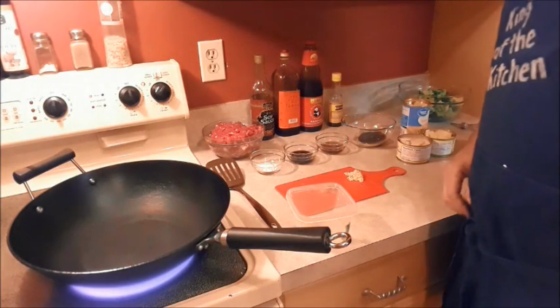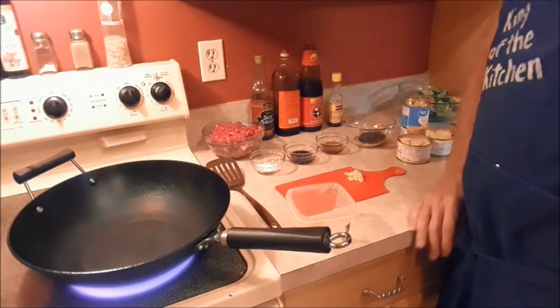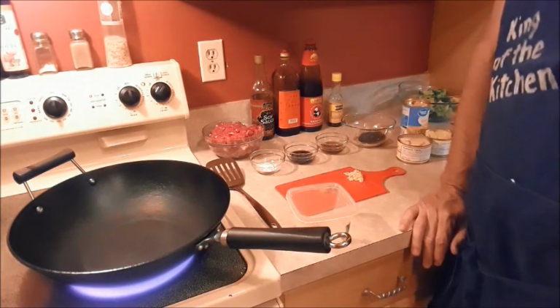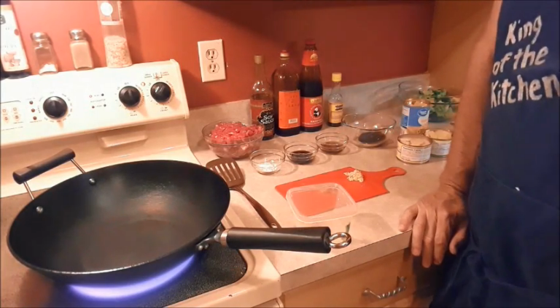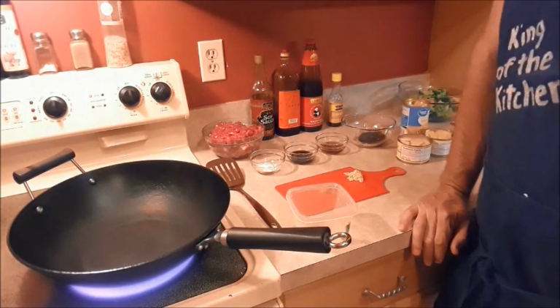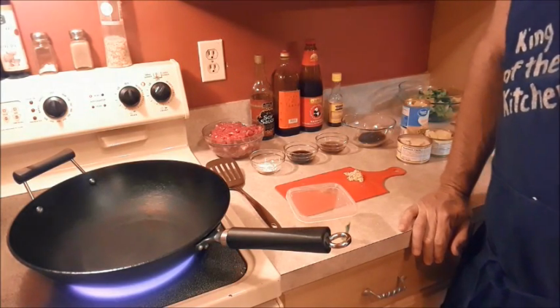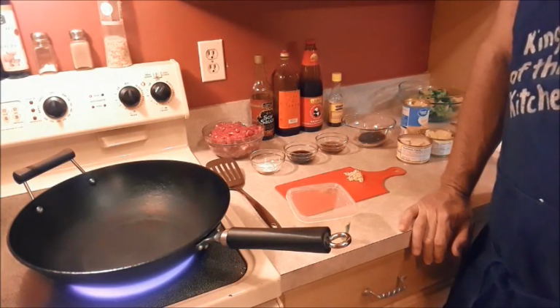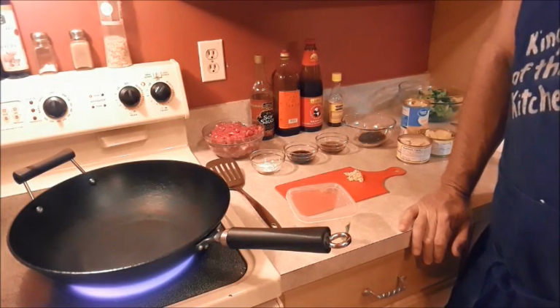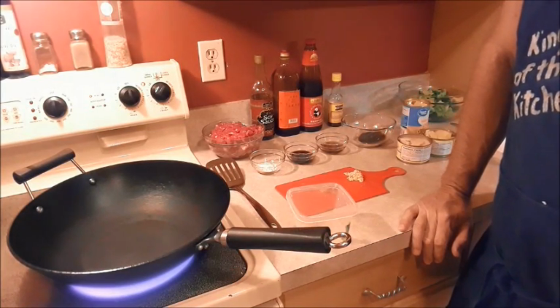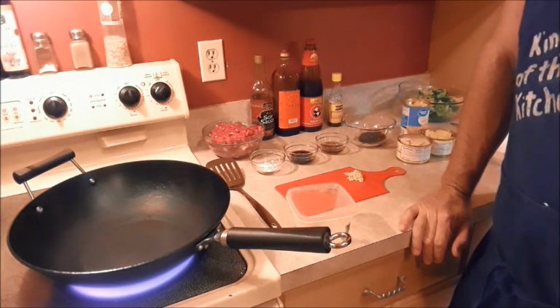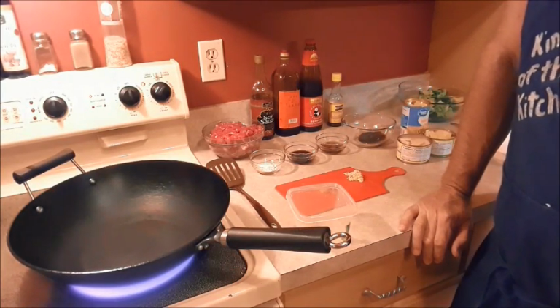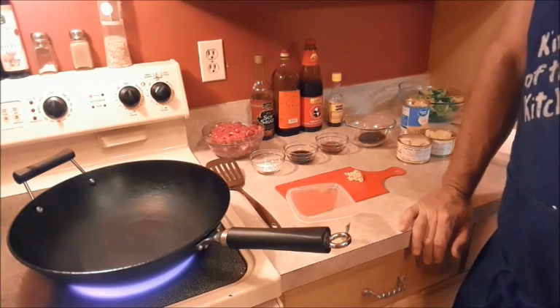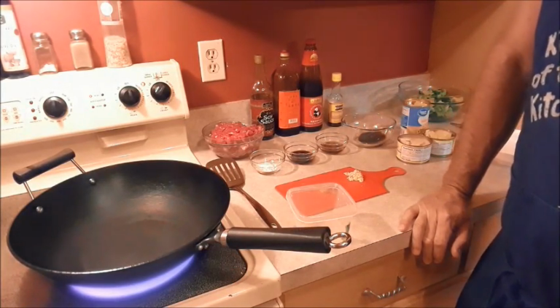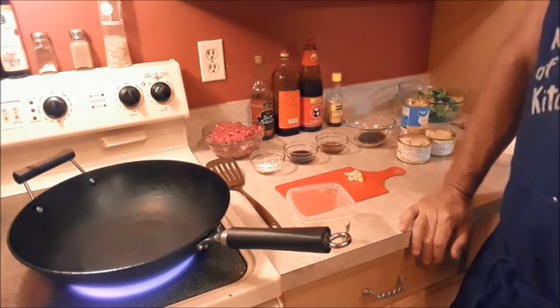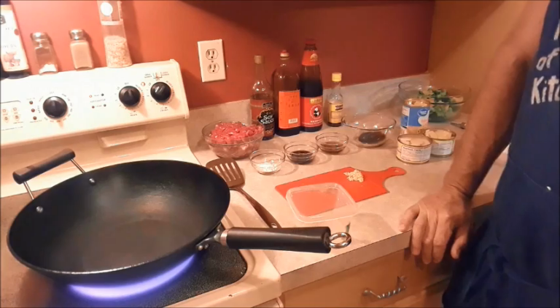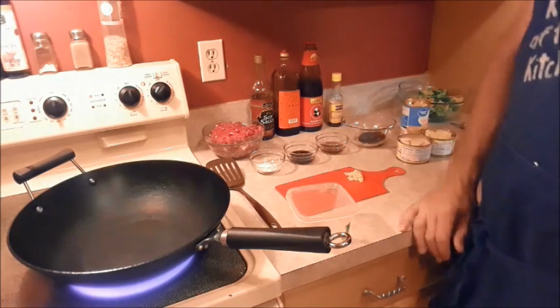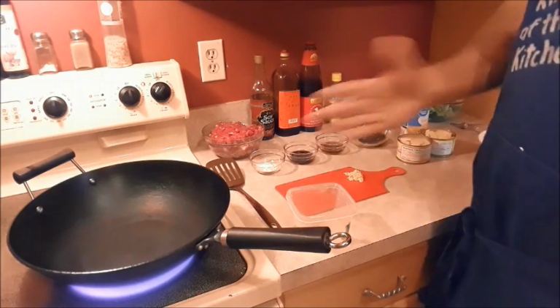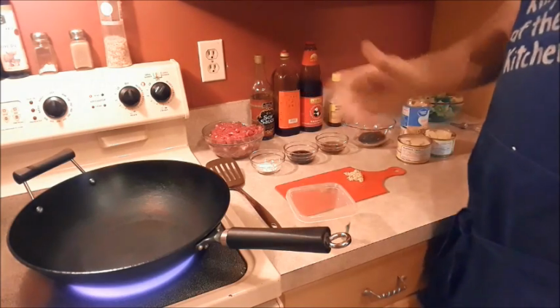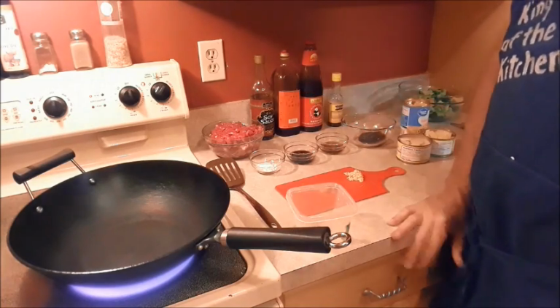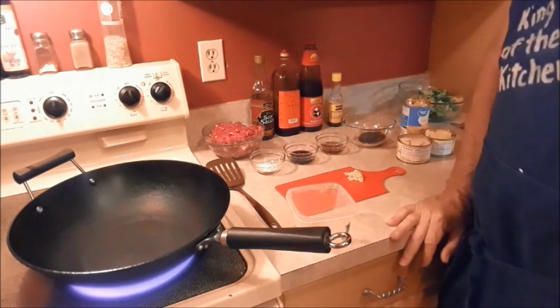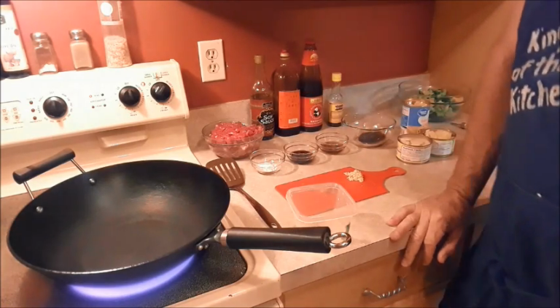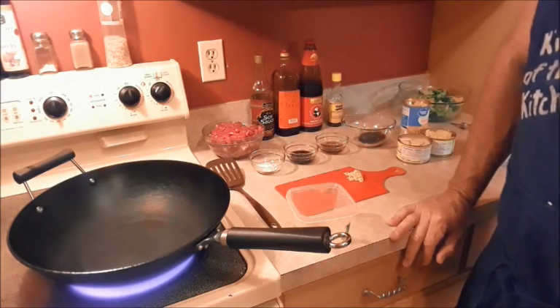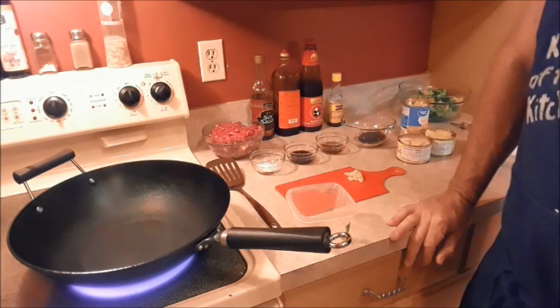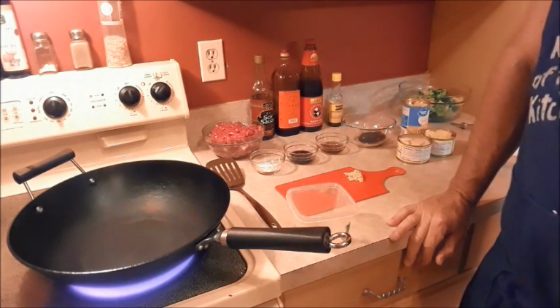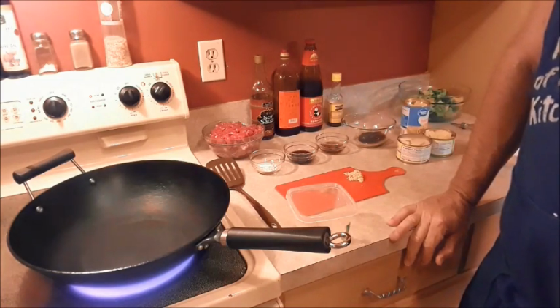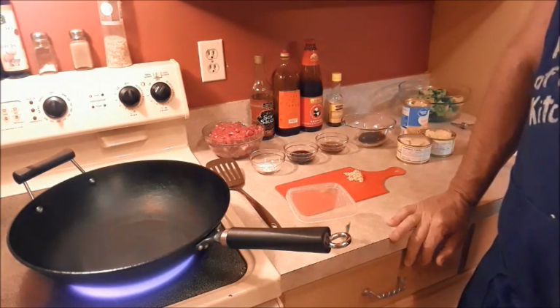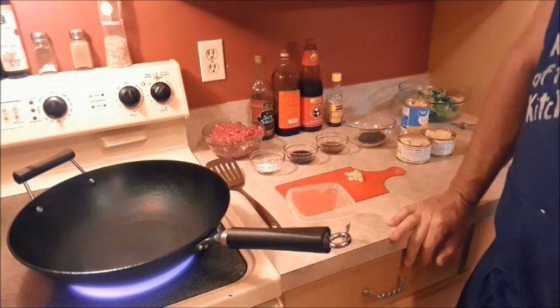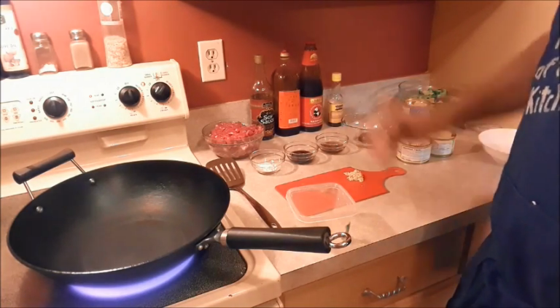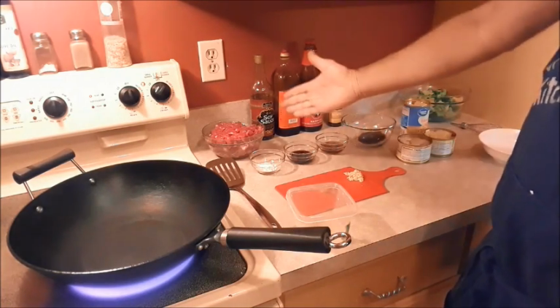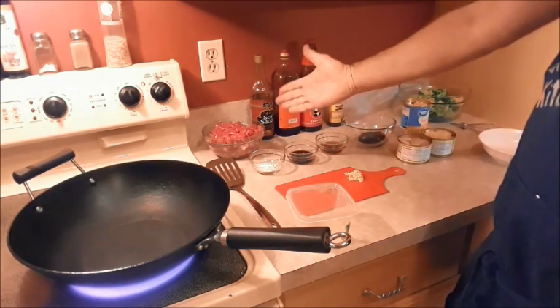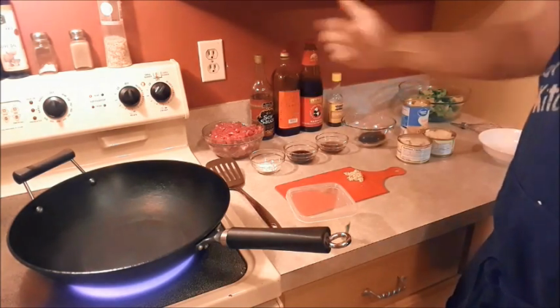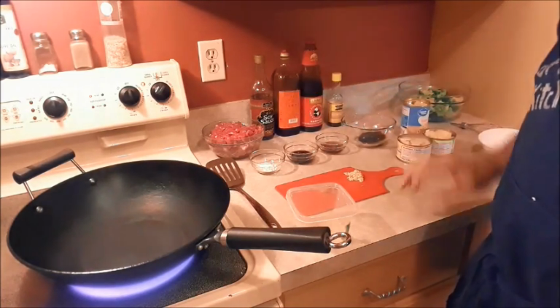Hello everybody and welcome back to another episode of Mostly From Scratch. I am your host Mr. Munchies and today I'm going to show you how to make a quick, easy beef stir fry.